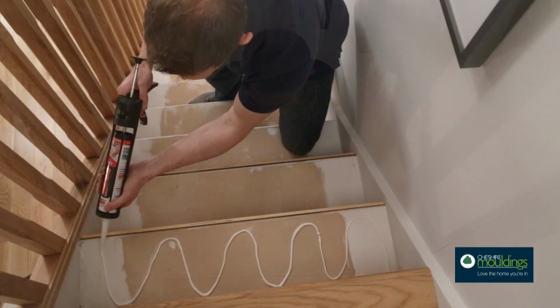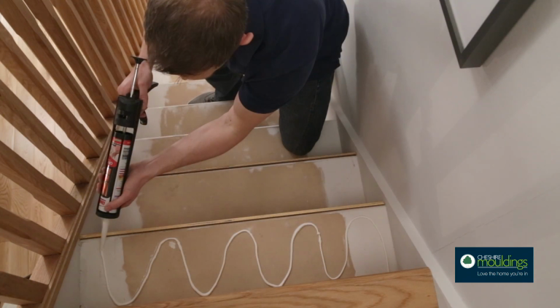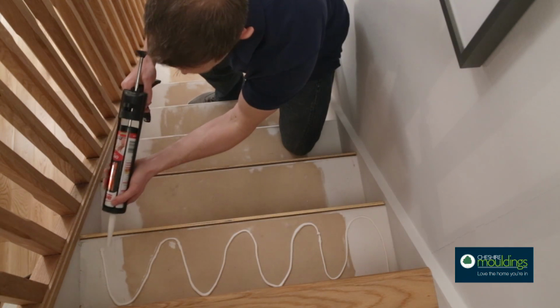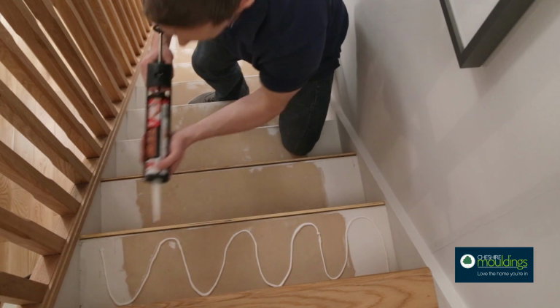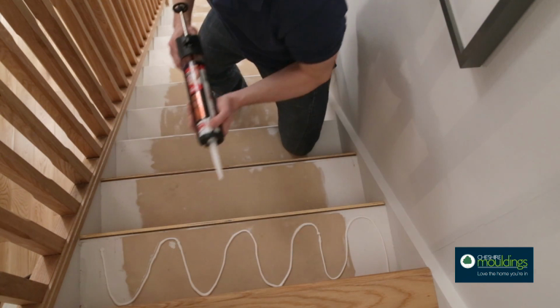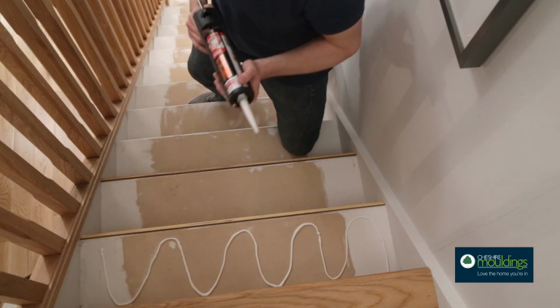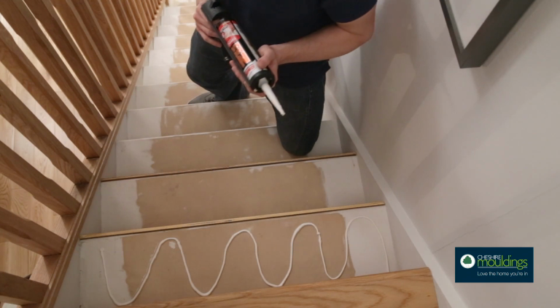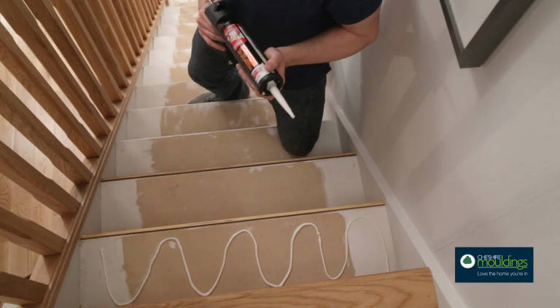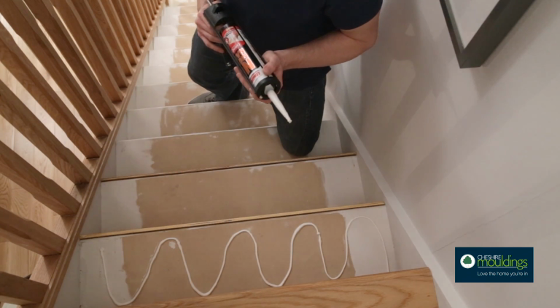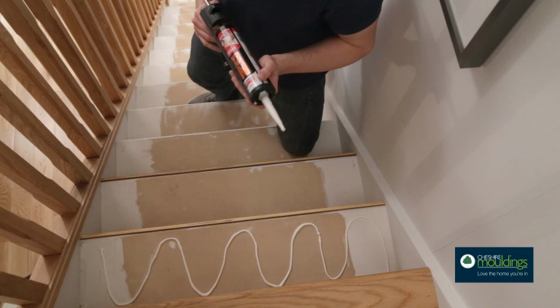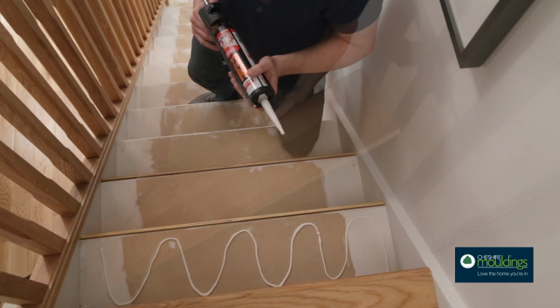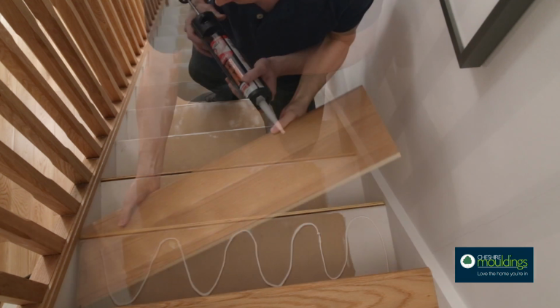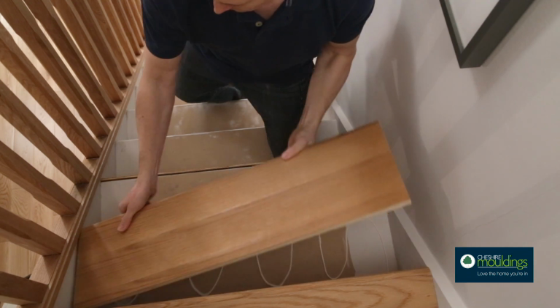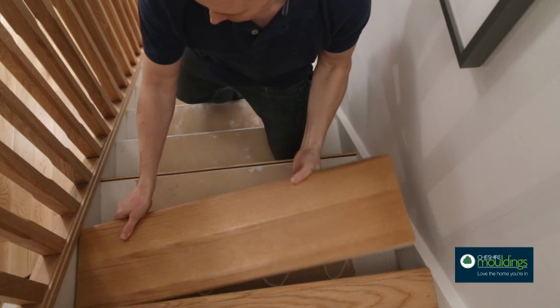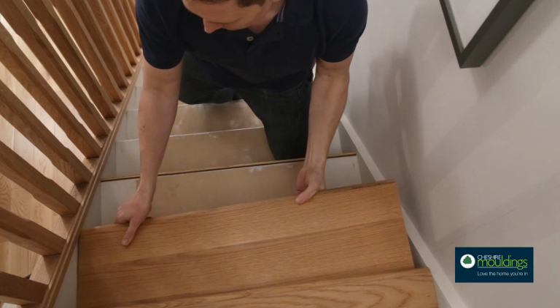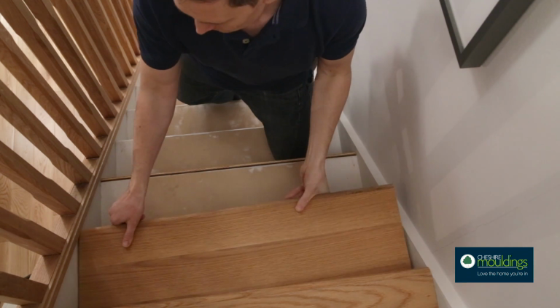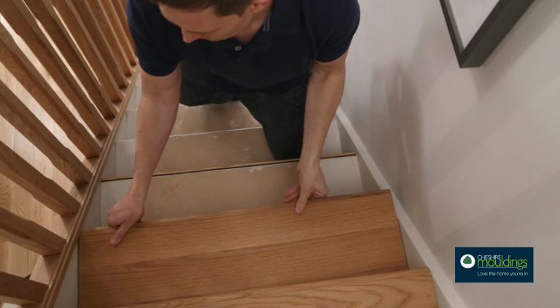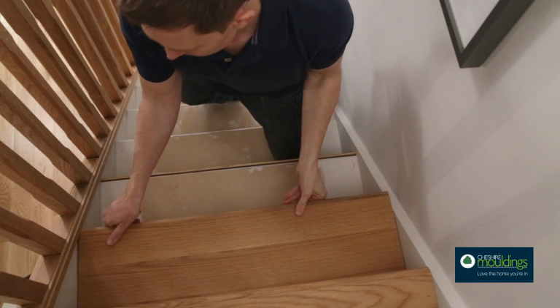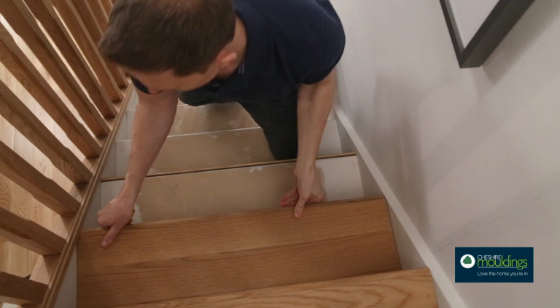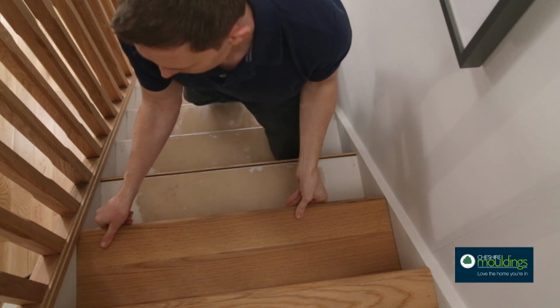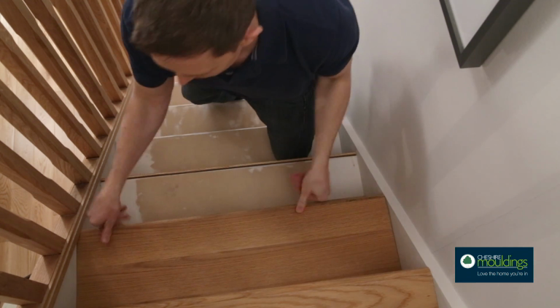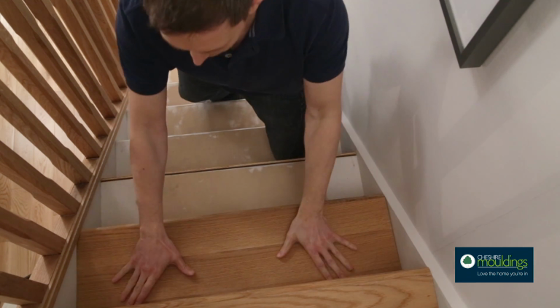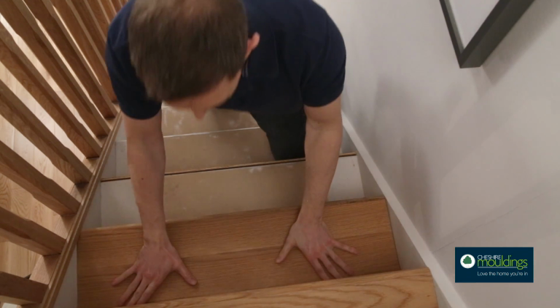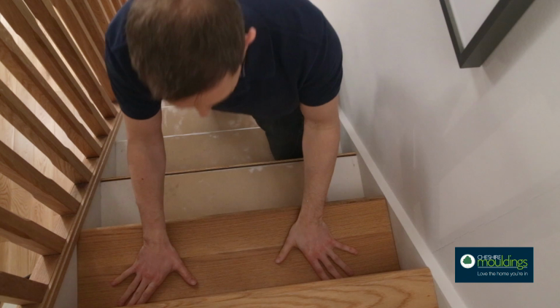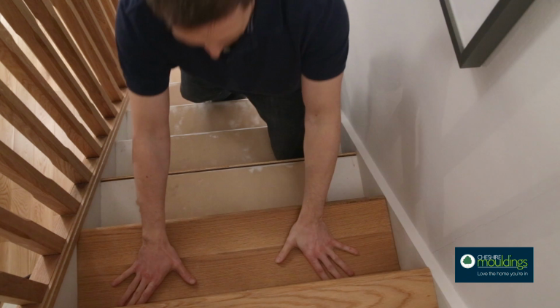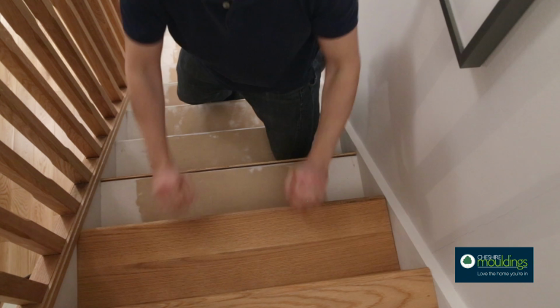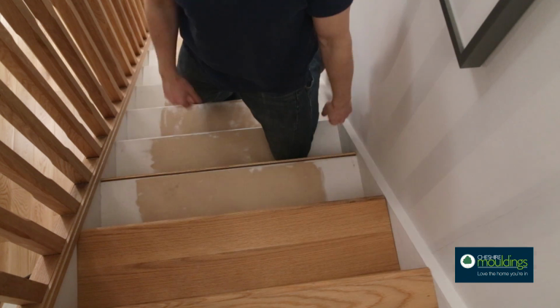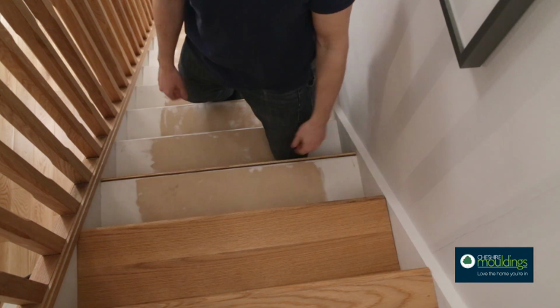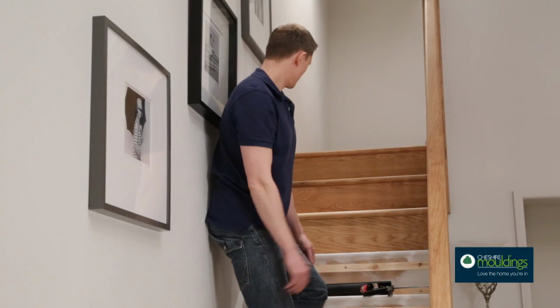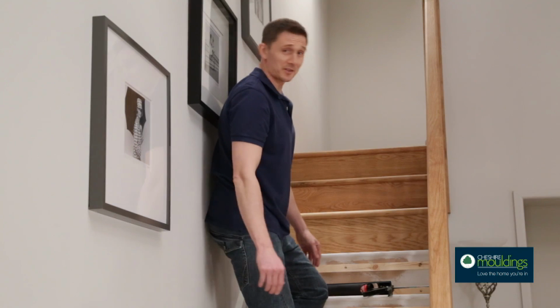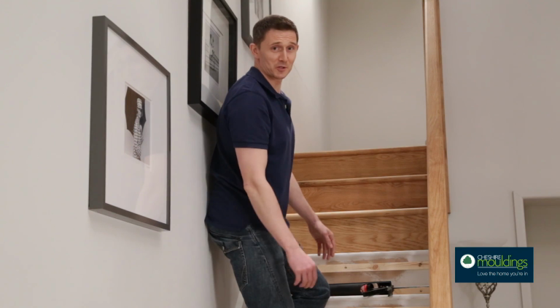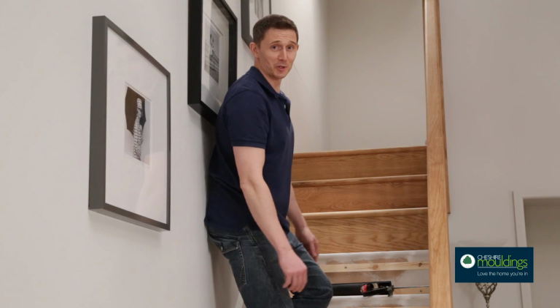To complete your first stair, apply some adhesive to the existing tread, then press the new one firmly in place, ensuring that the lip and recess fit together snugly. That's the first couple done.